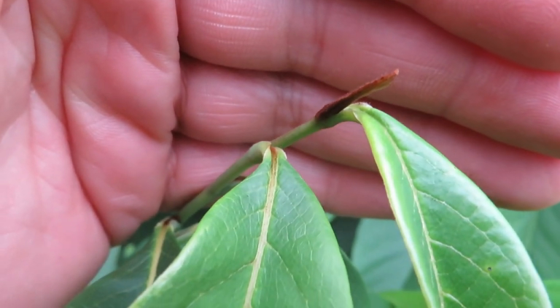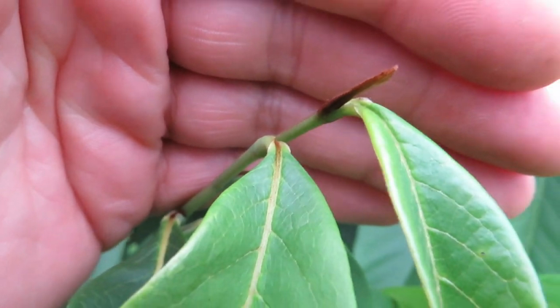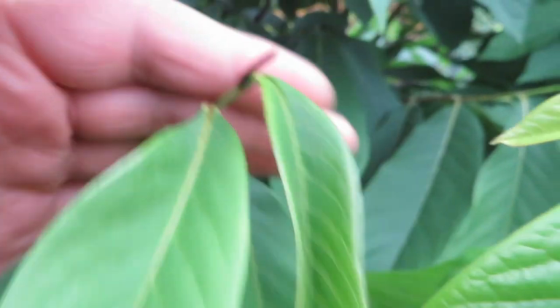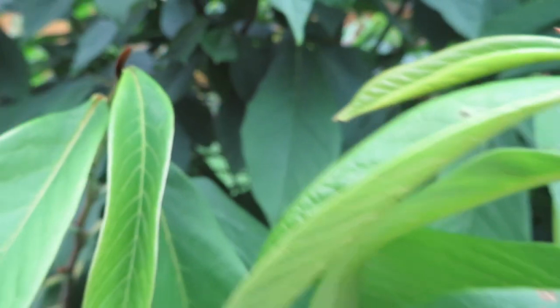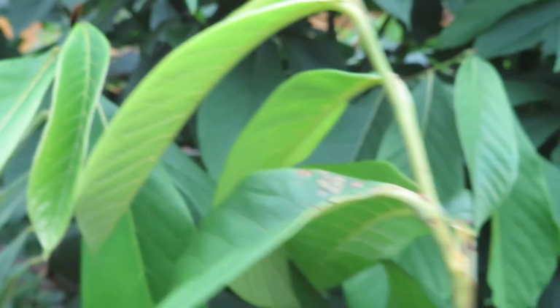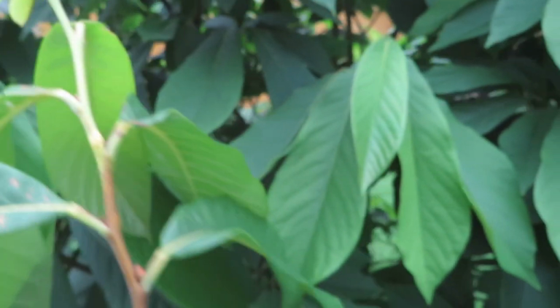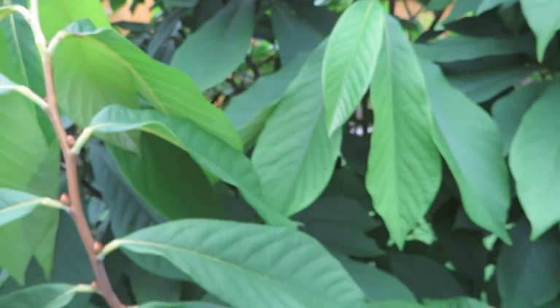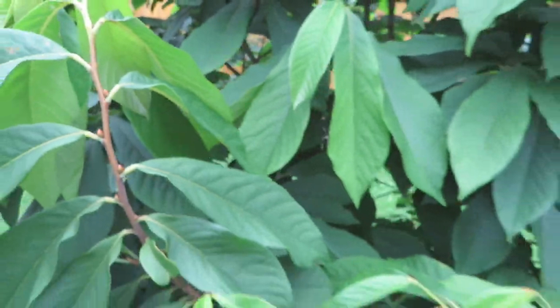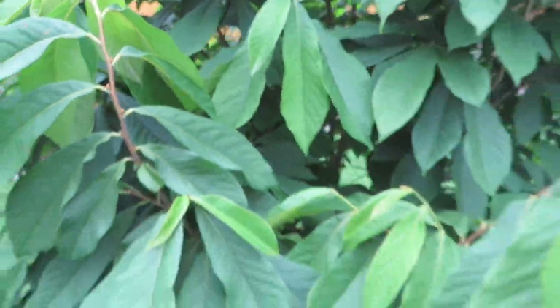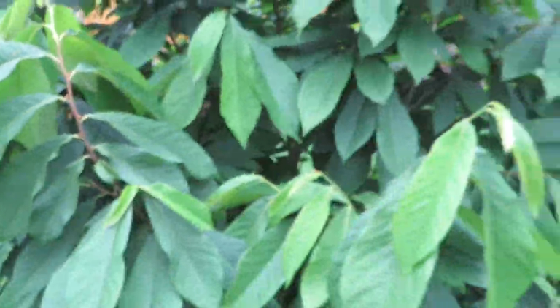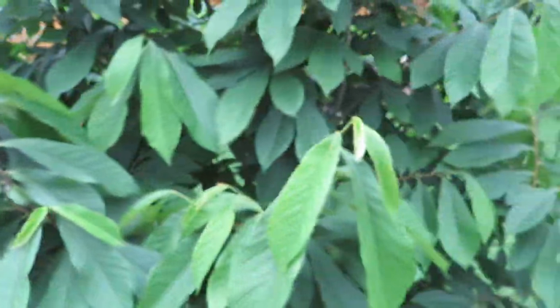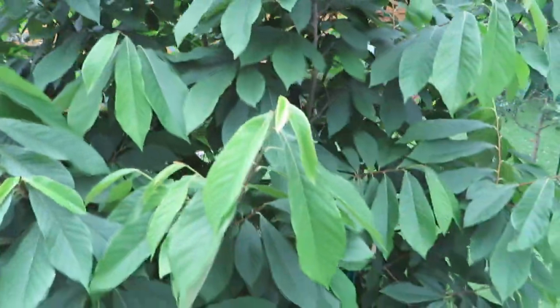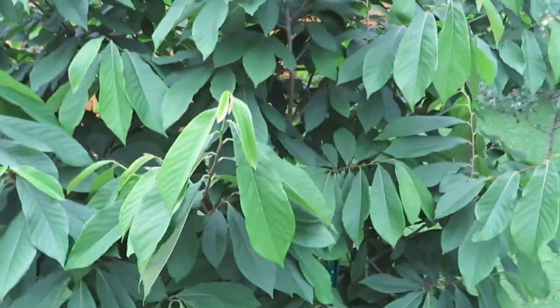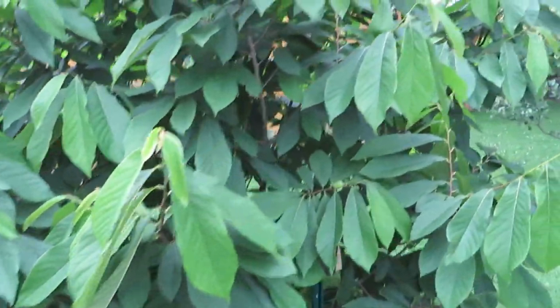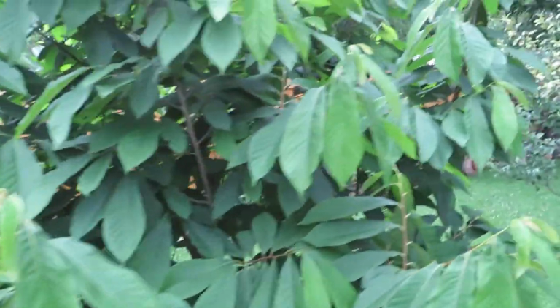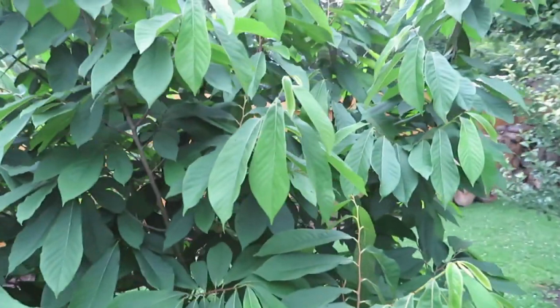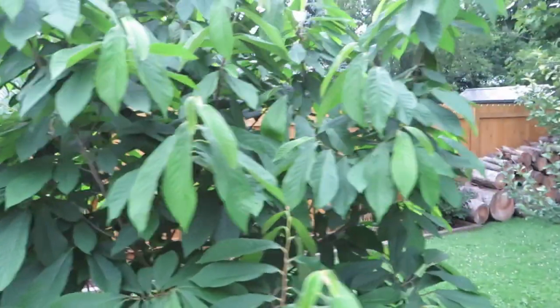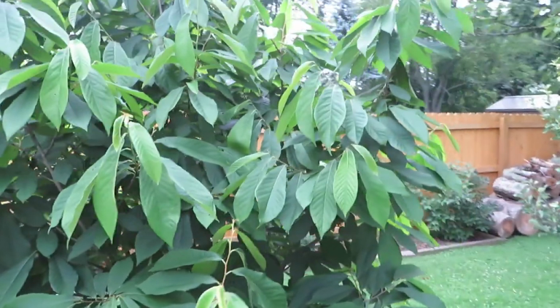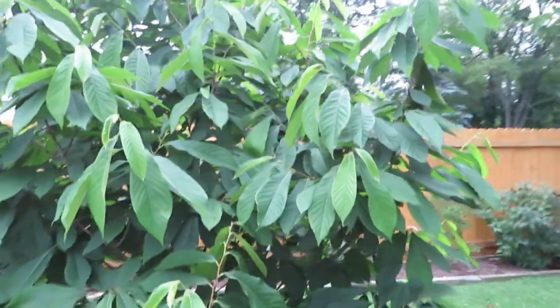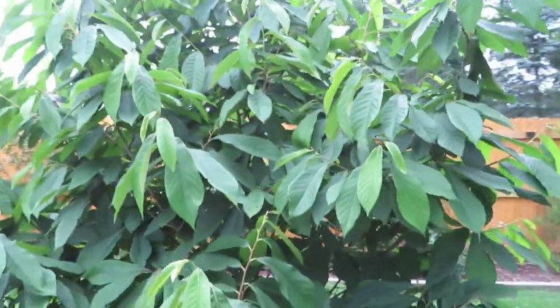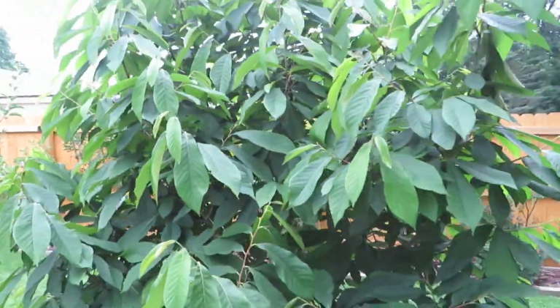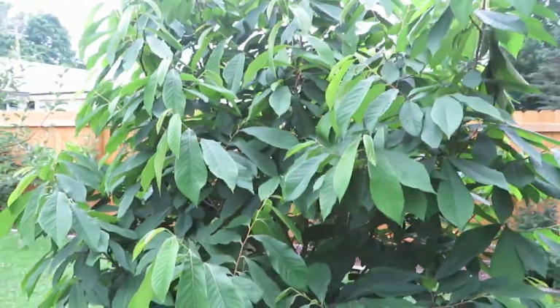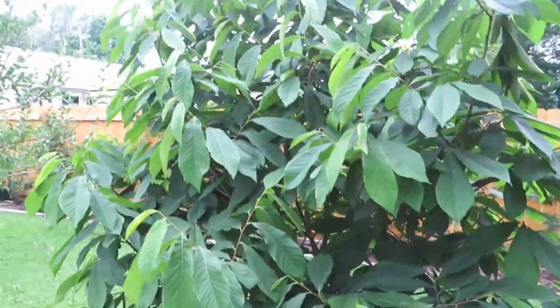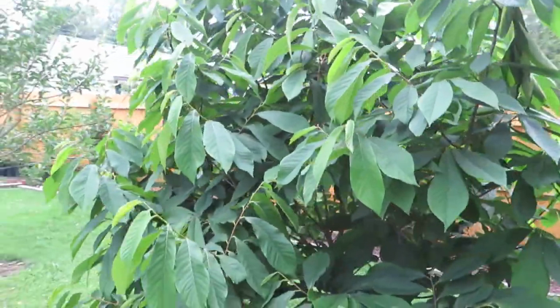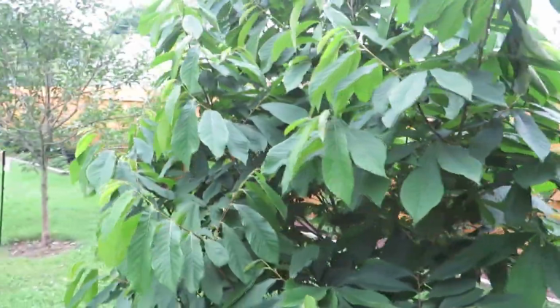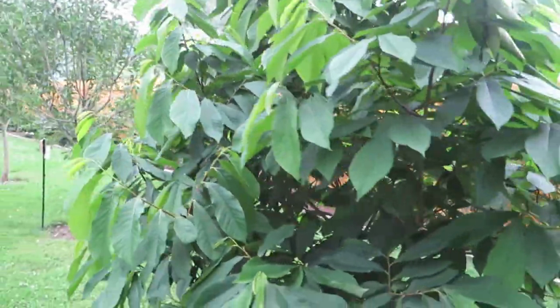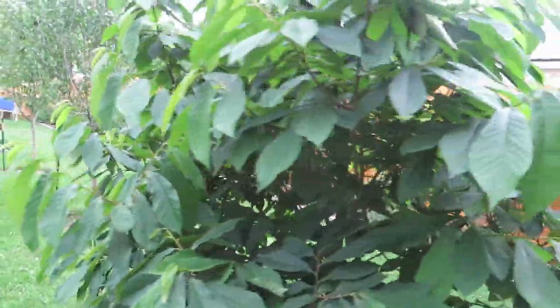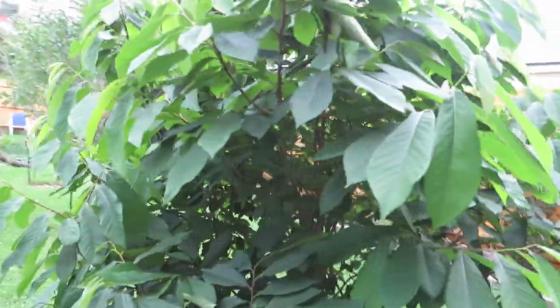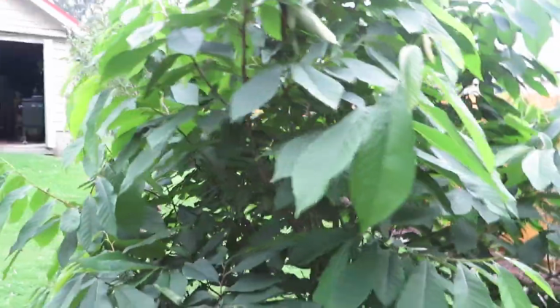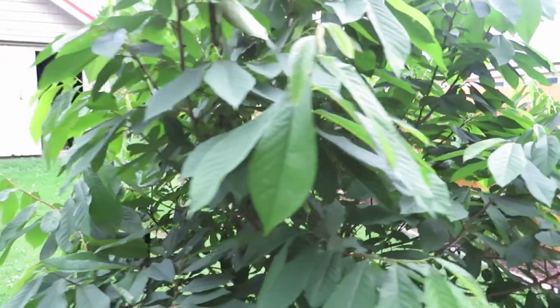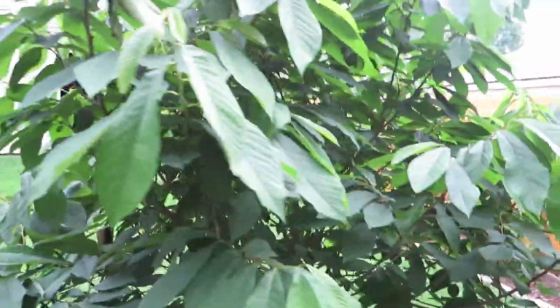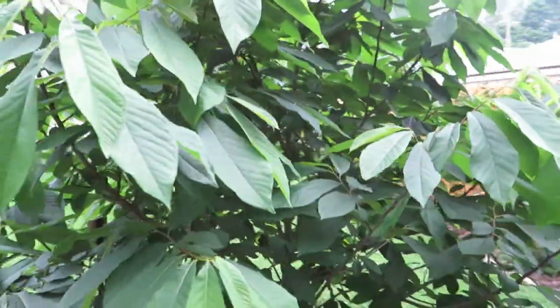I'll make a video differentiating the two, but essentially the leaf buds are kind of long and skinny and fruit buds are kind of fat and round, so they're pretty easy to distinguish once you see them. This tree was purchased from Starks in 2017, our very first summer here.